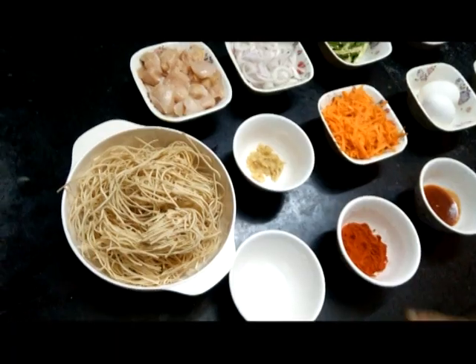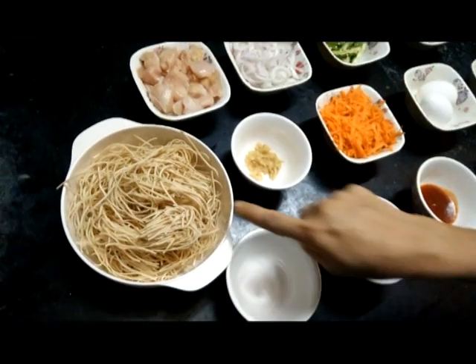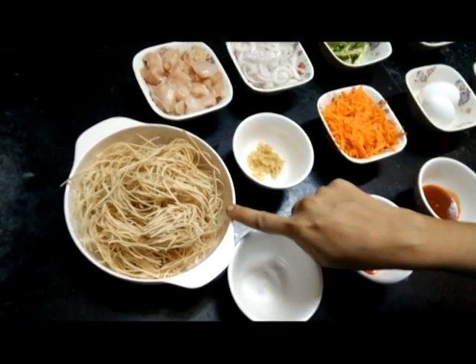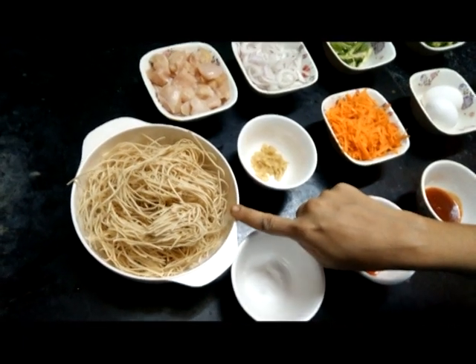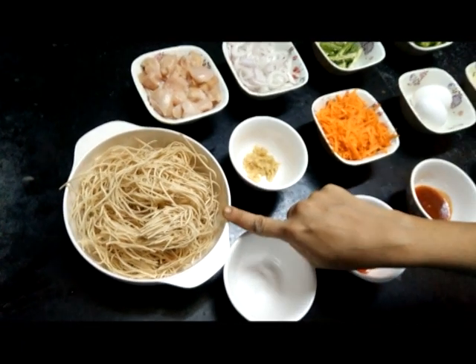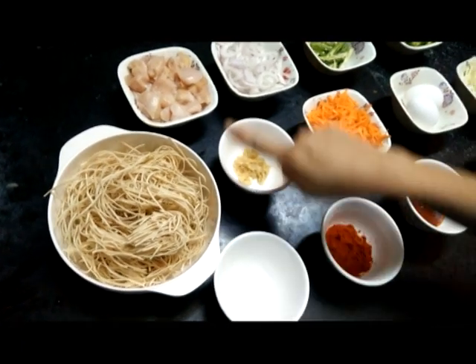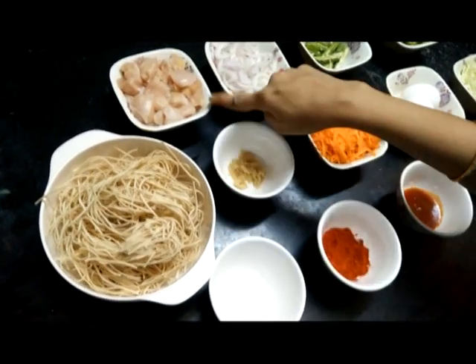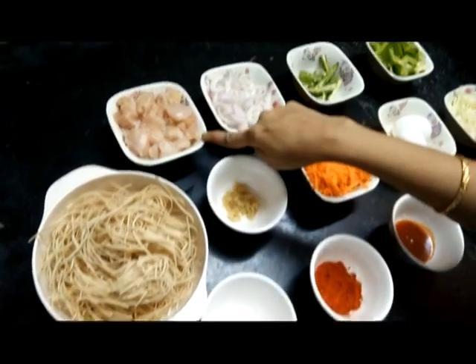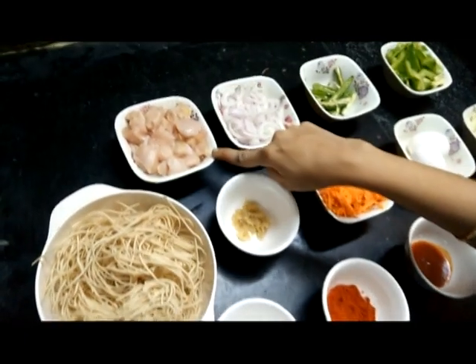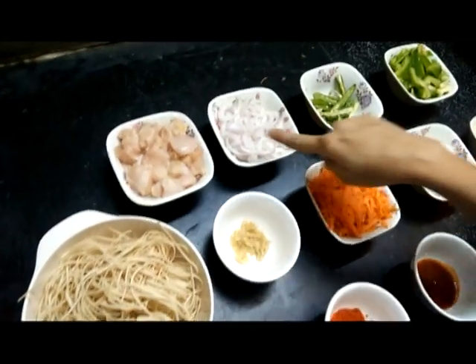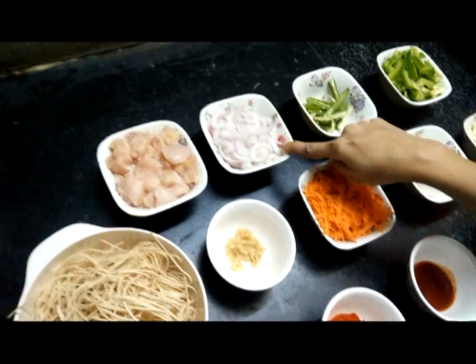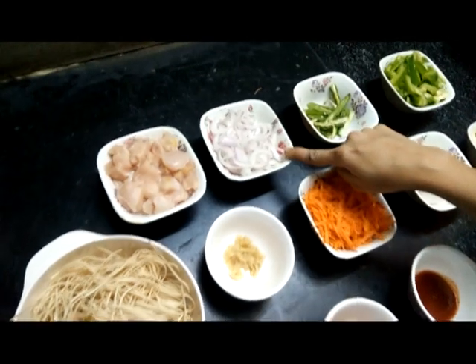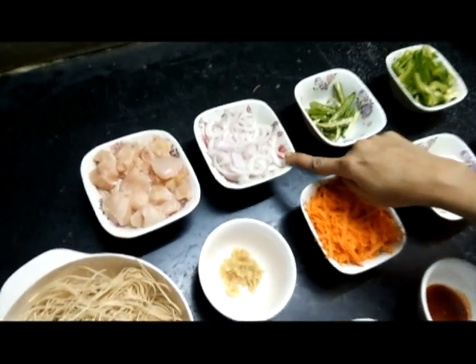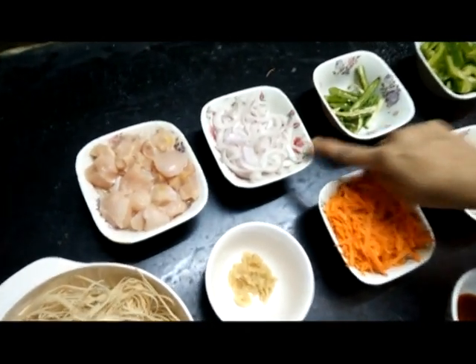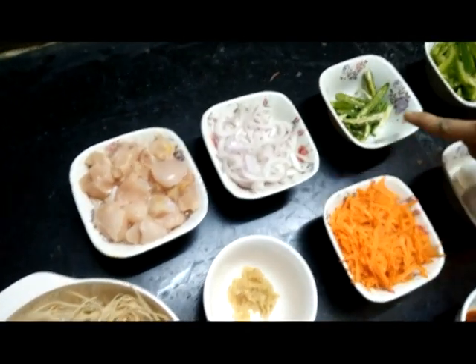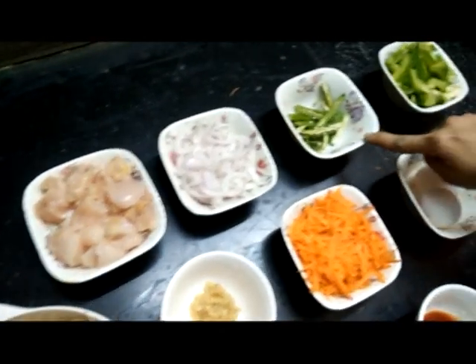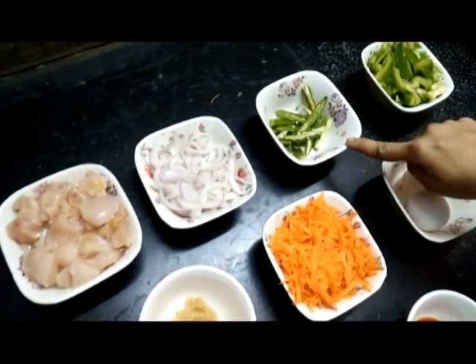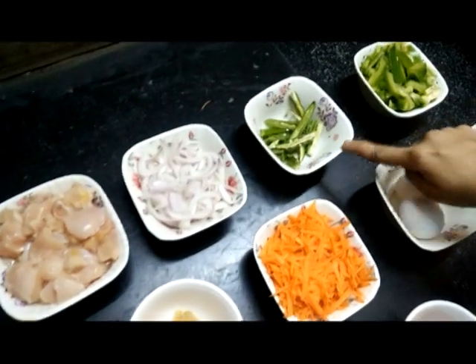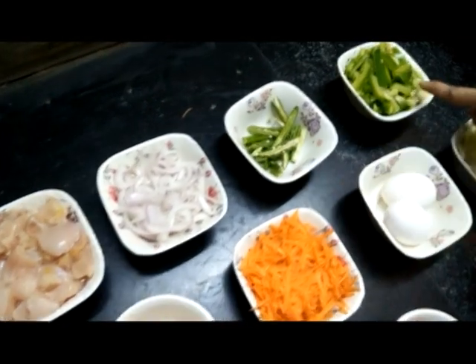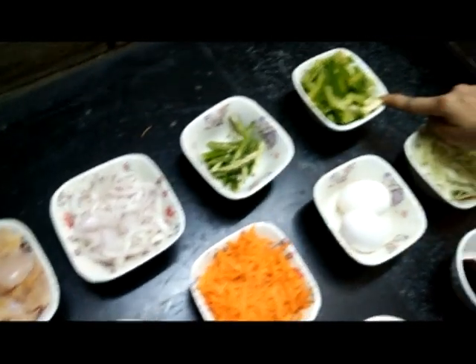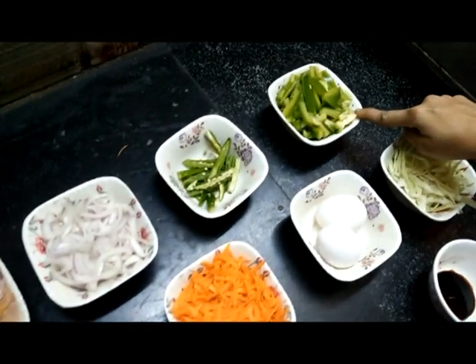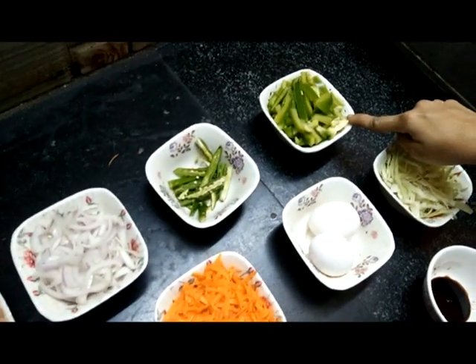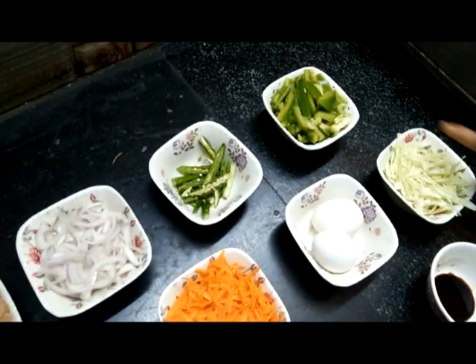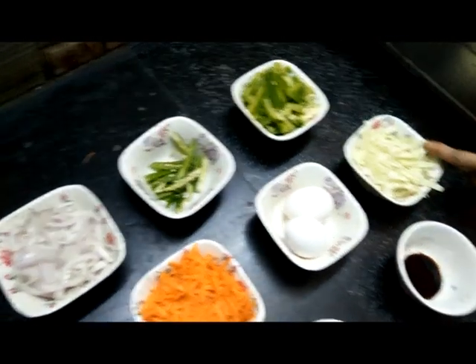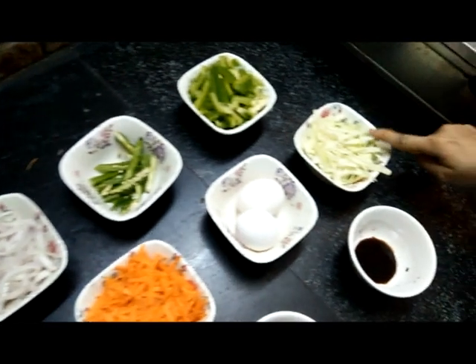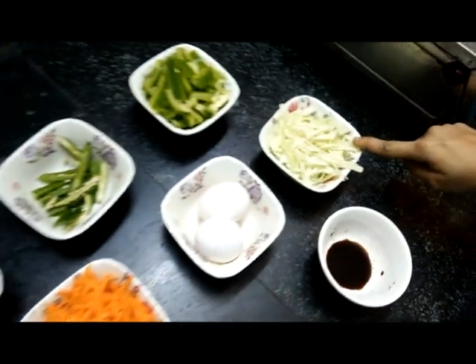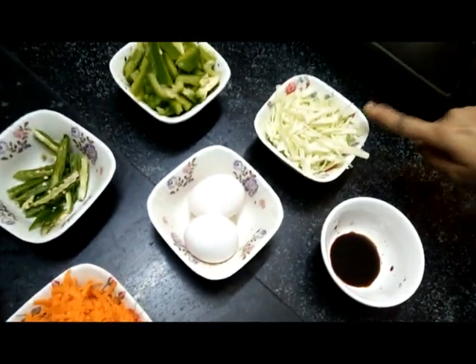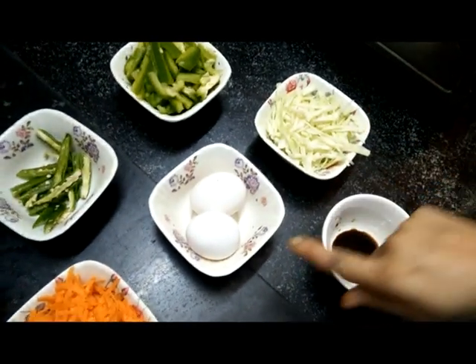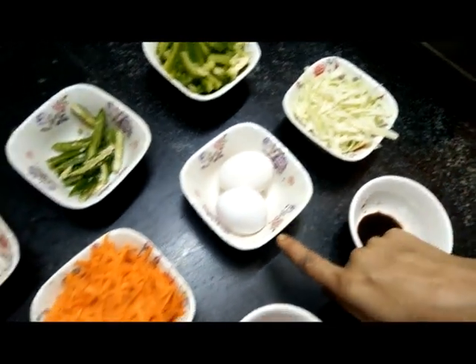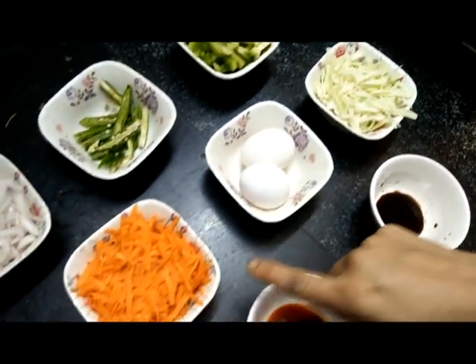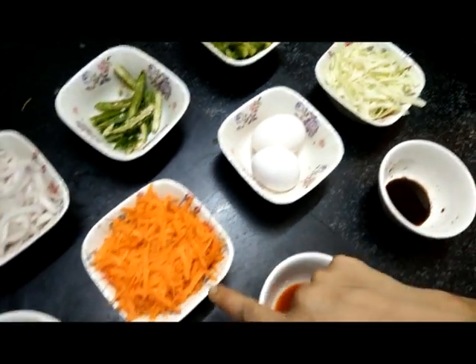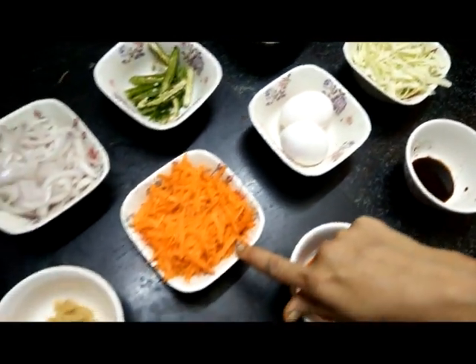1 kg of akka noodles, 200g chicken, 1 medium size onion, 2 green chilies, 1 medium size capsicum, 1 cup of butter, 2 green chilies, 1 carrot.